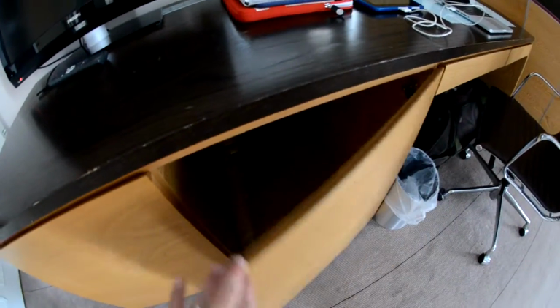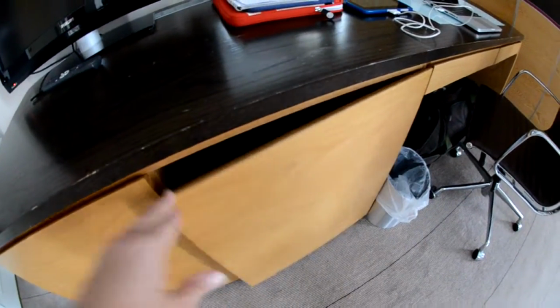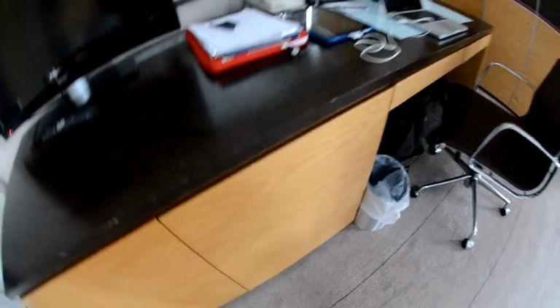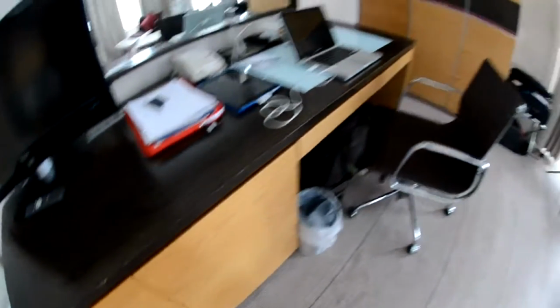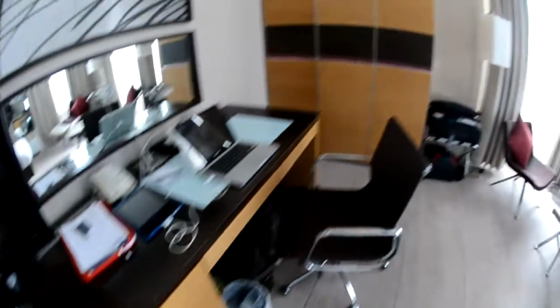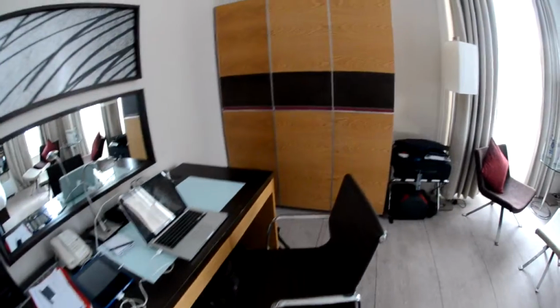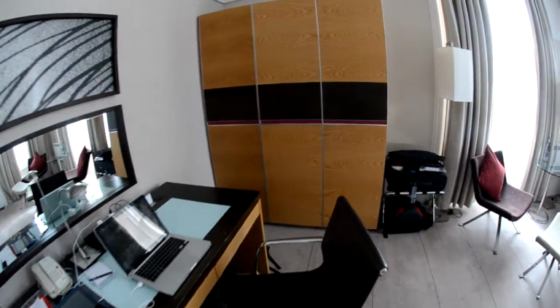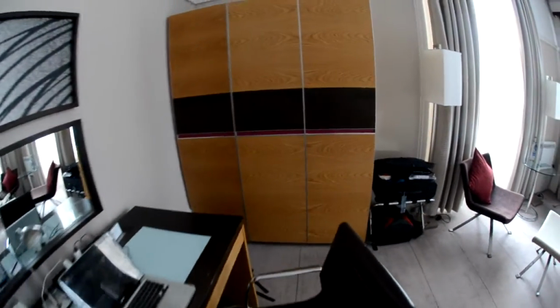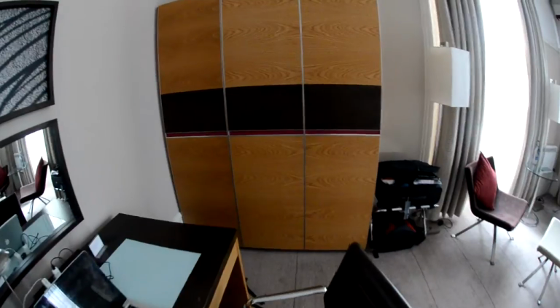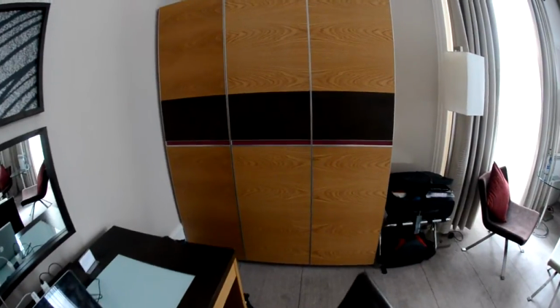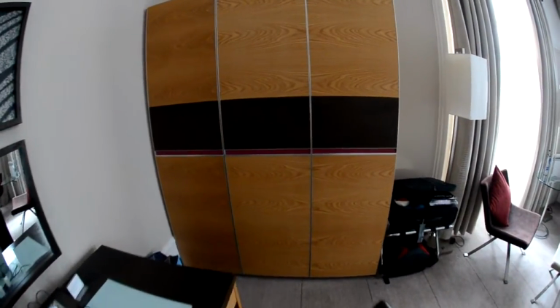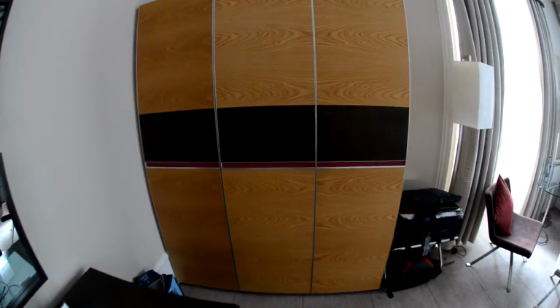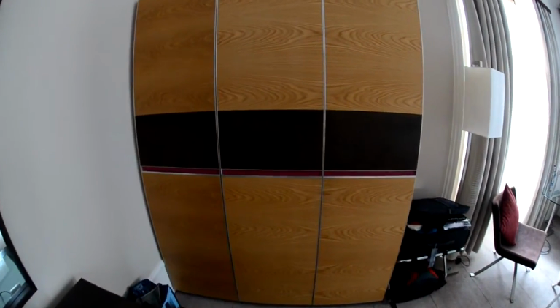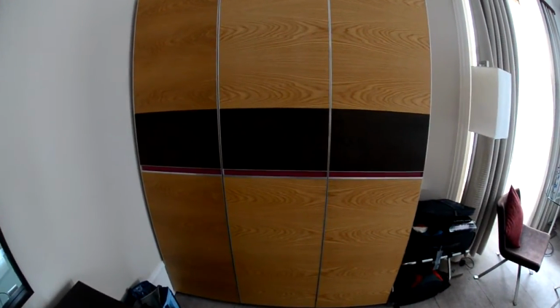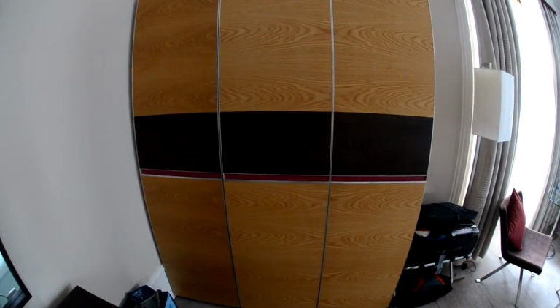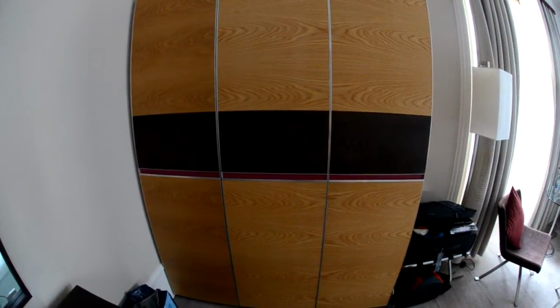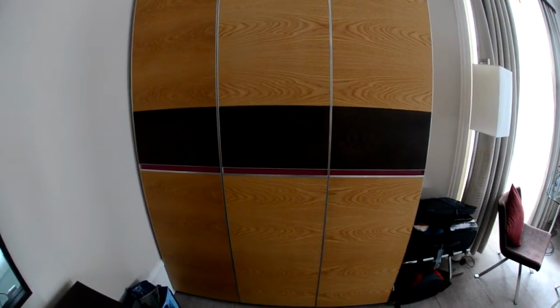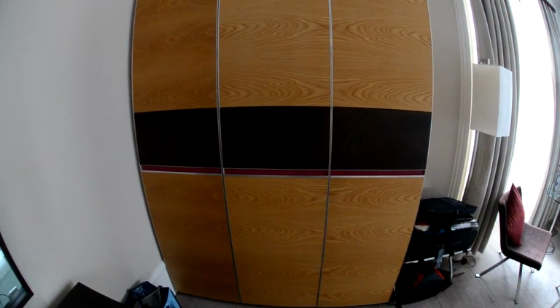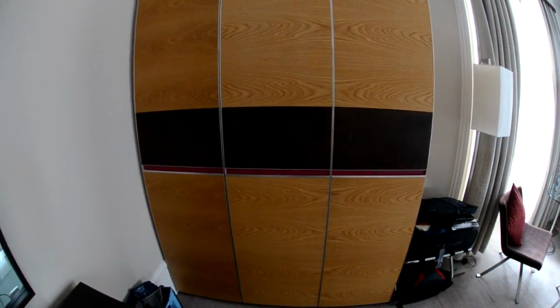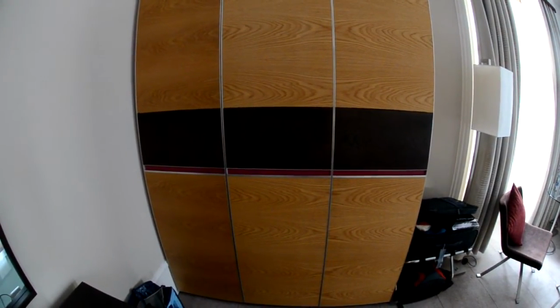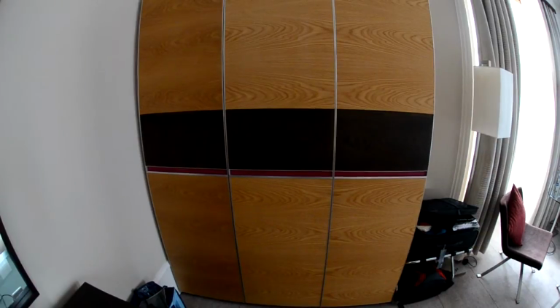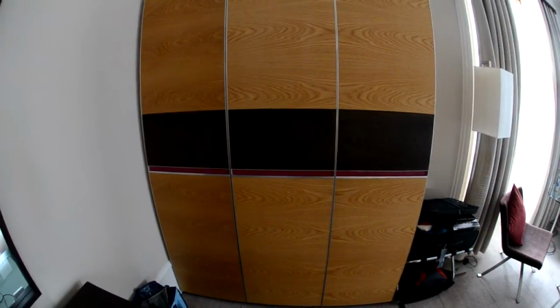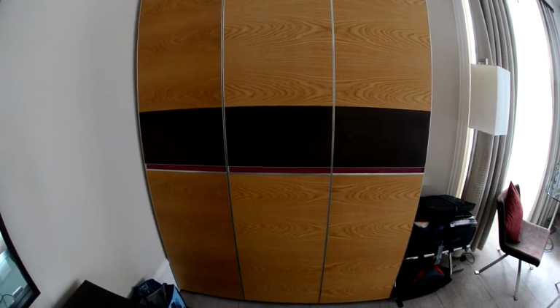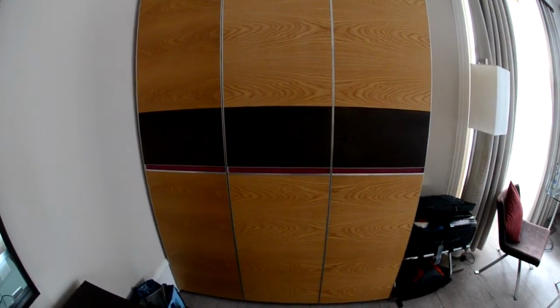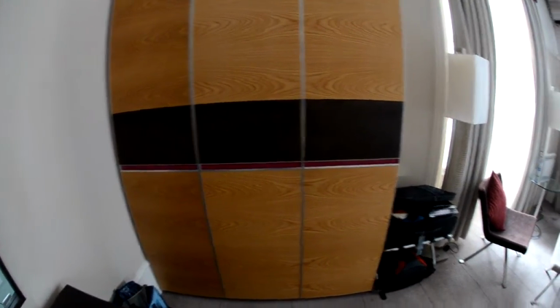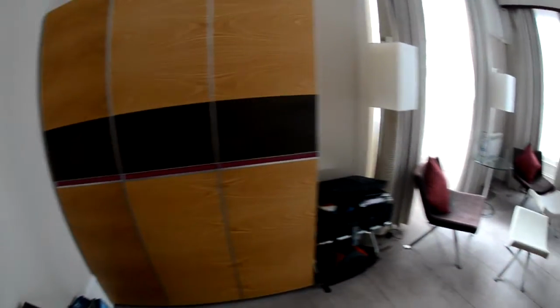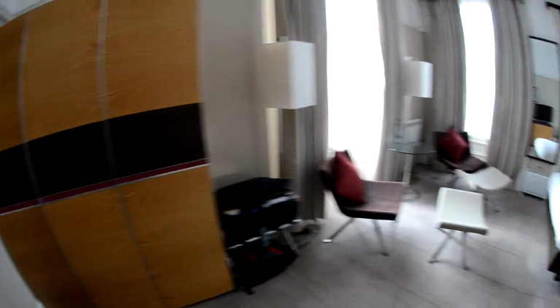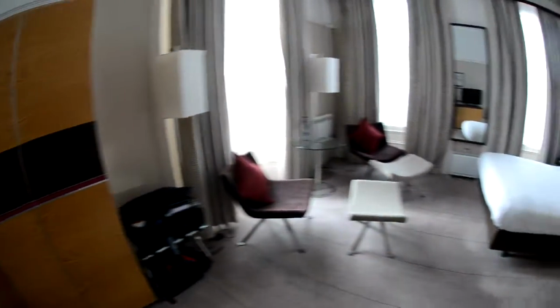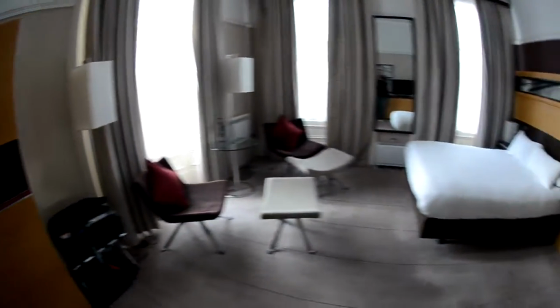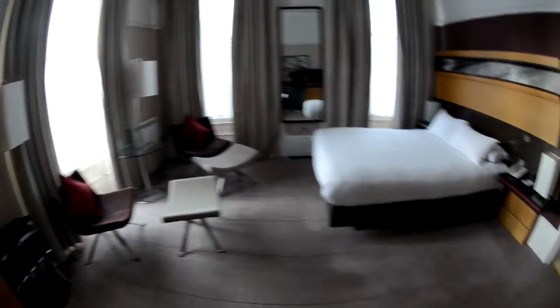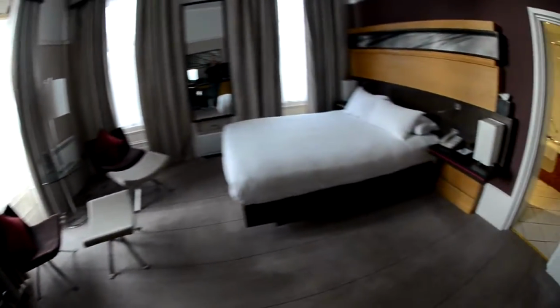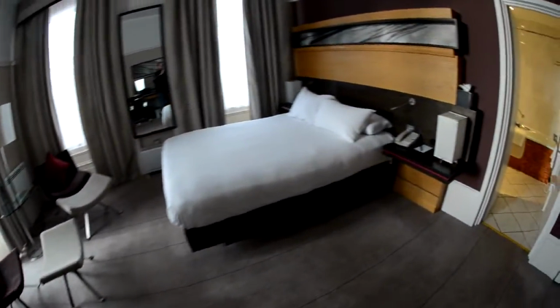For storage, you've got space over here in this triple-door wardrobe as well as a suitcase stand over there.